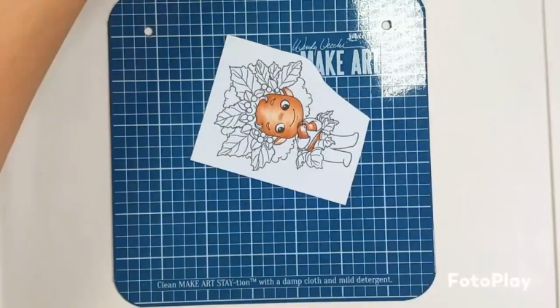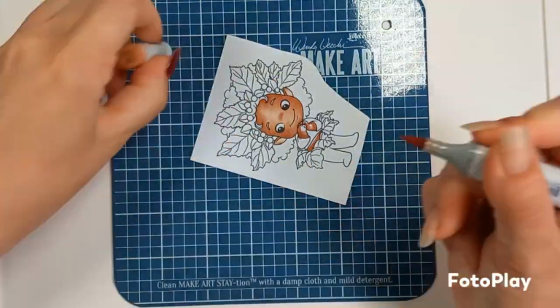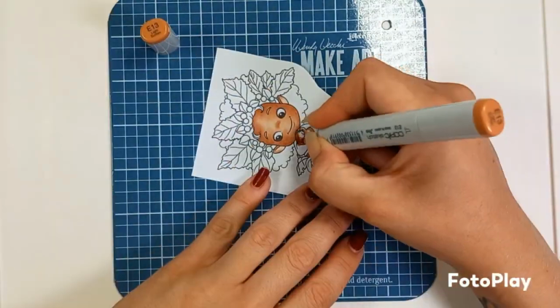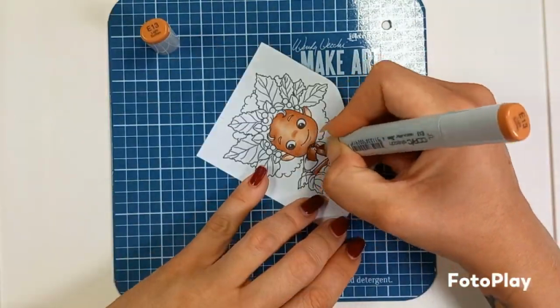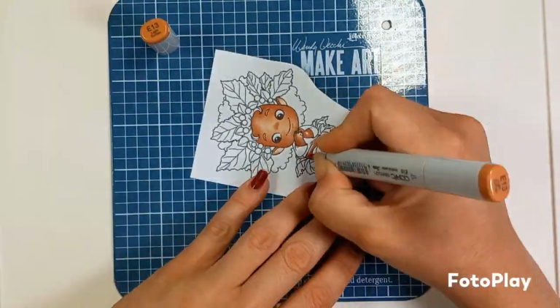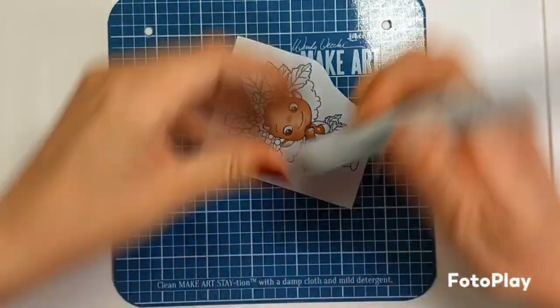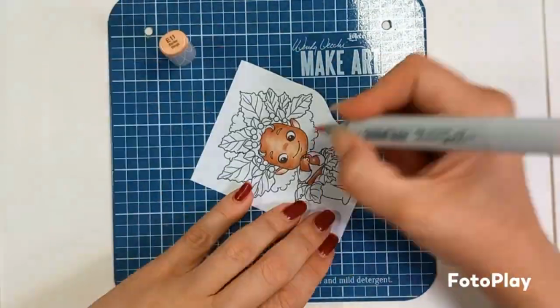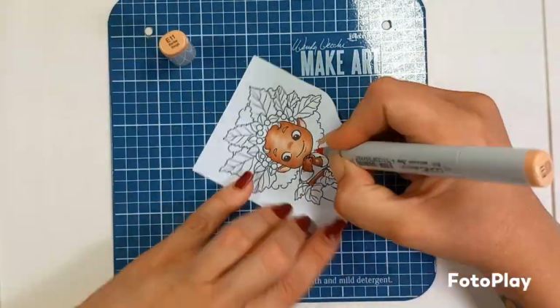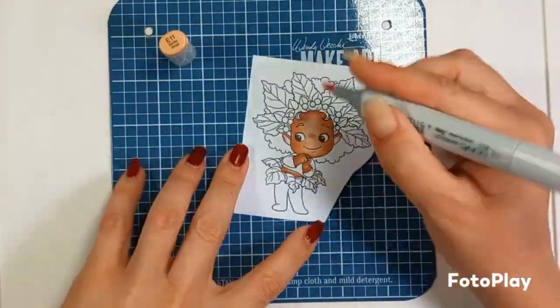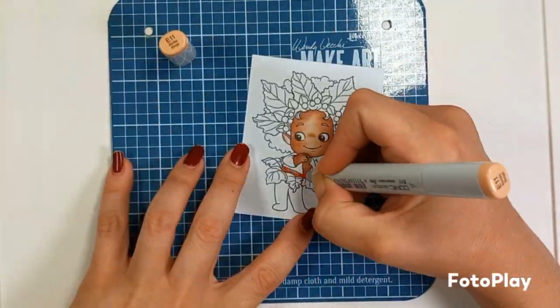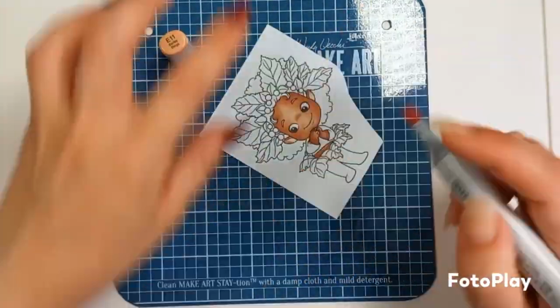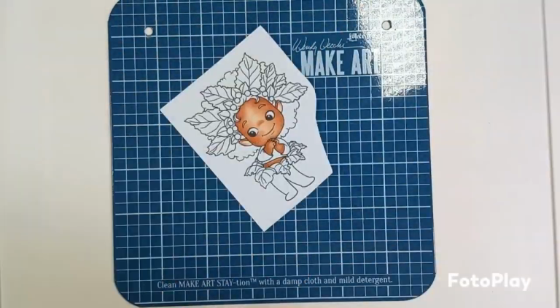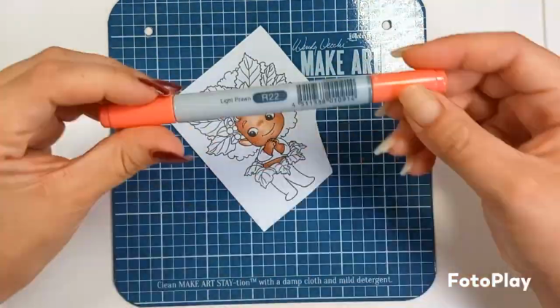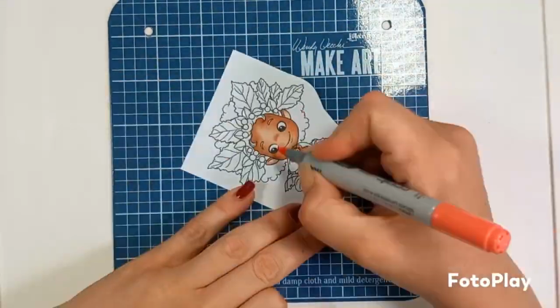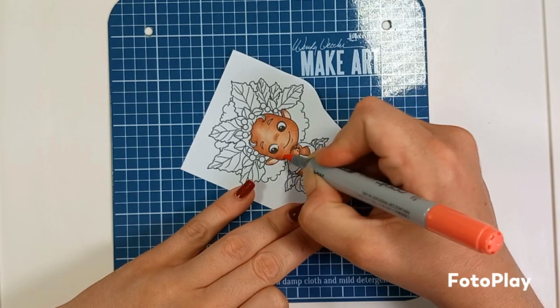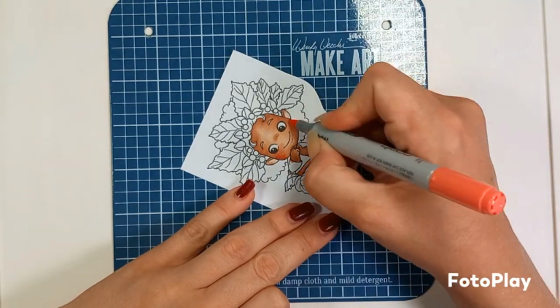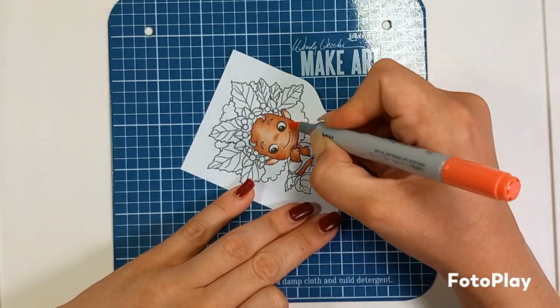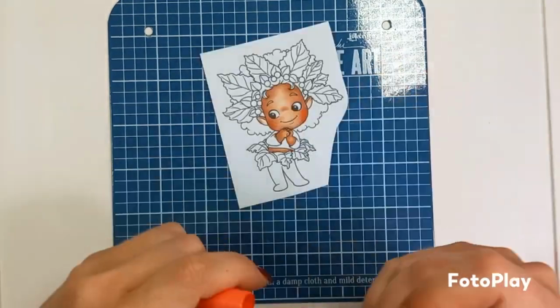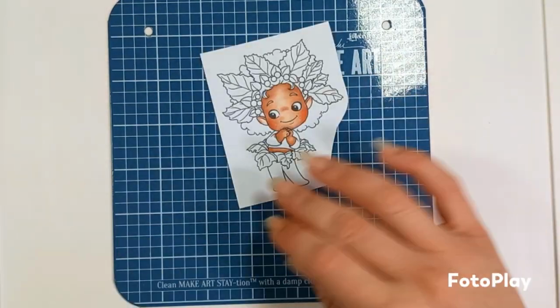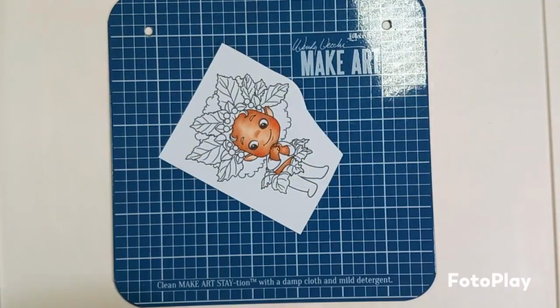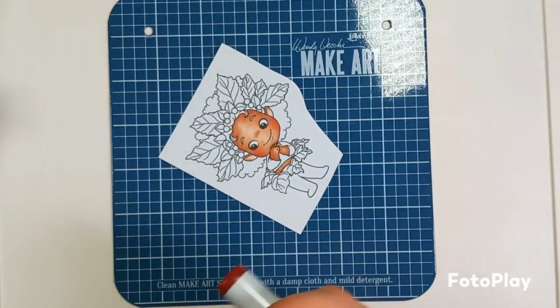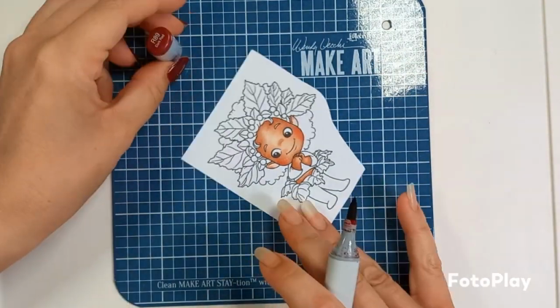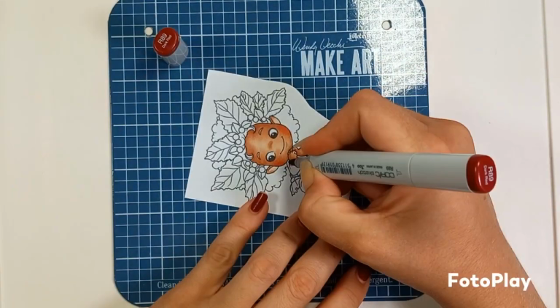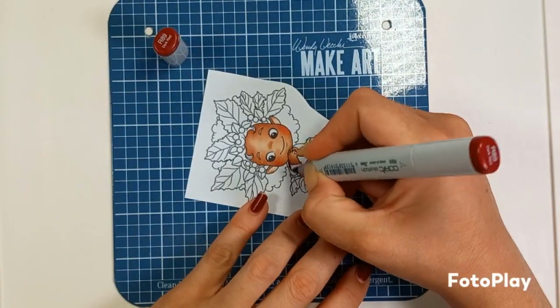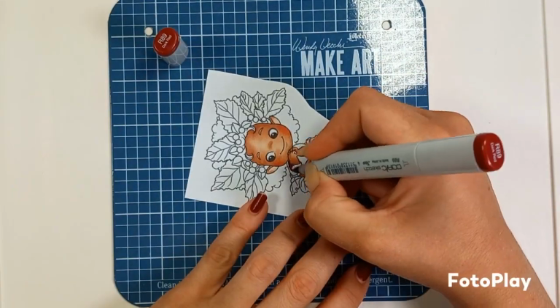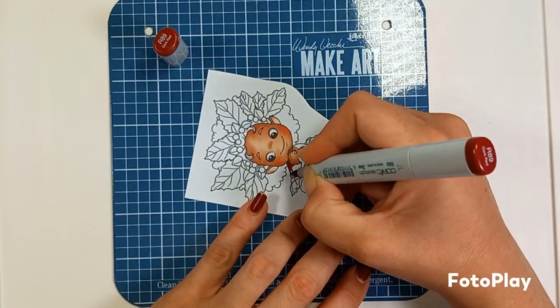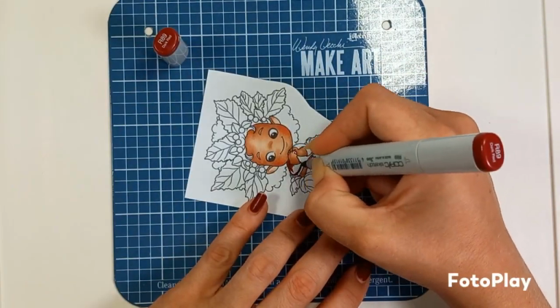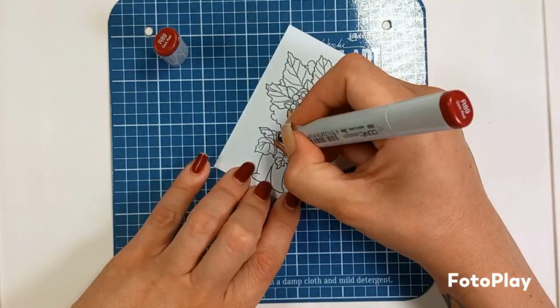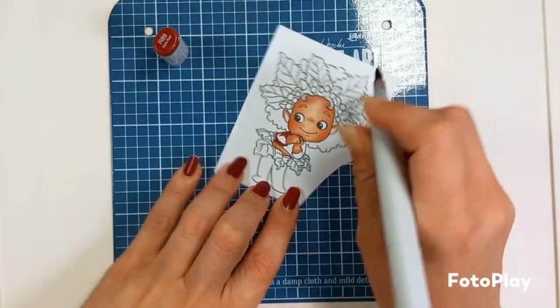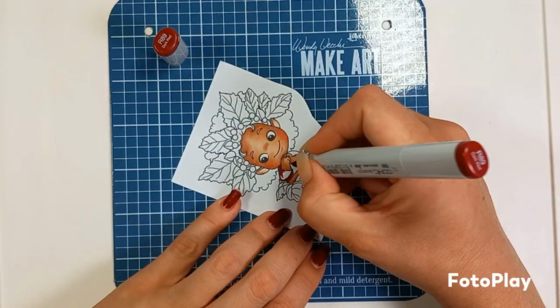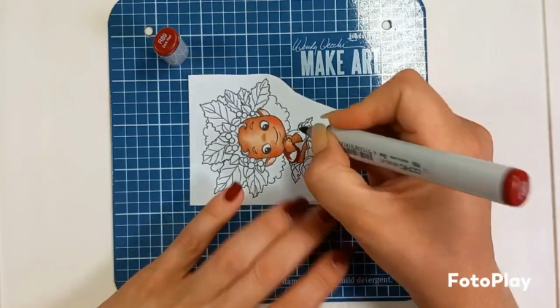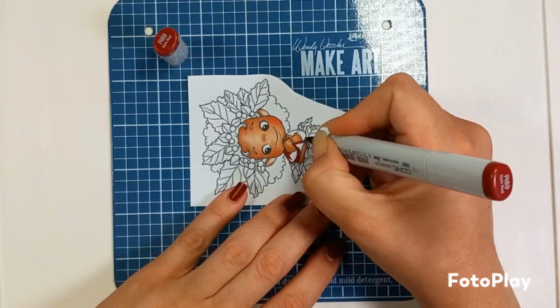So the skin colours are E15, E04, E13, E11, and if you need it, E00. I've also added some rosy colour to her cheek with an R22.